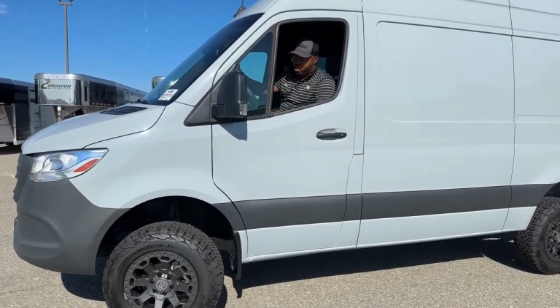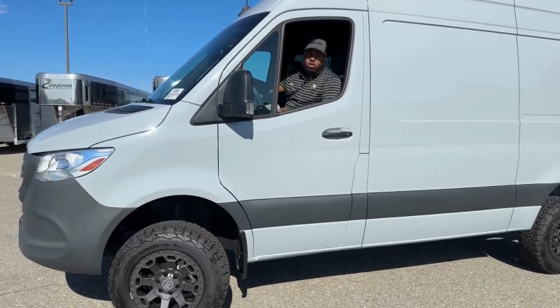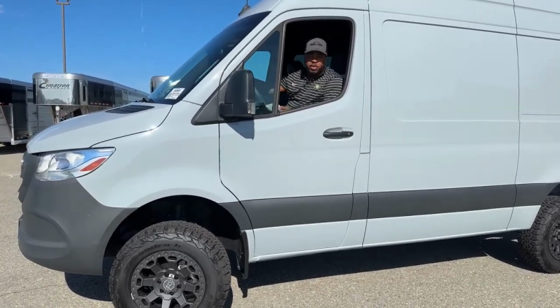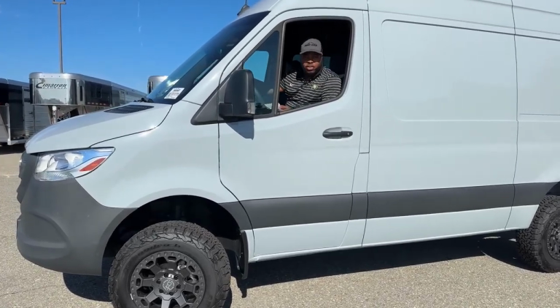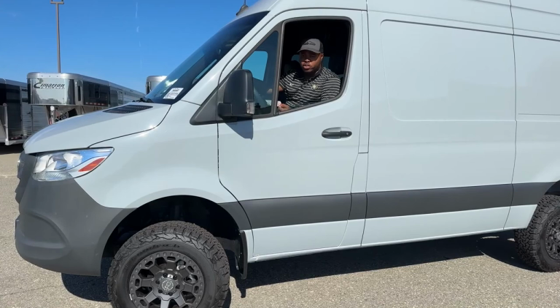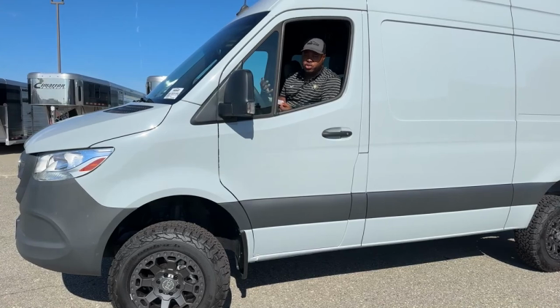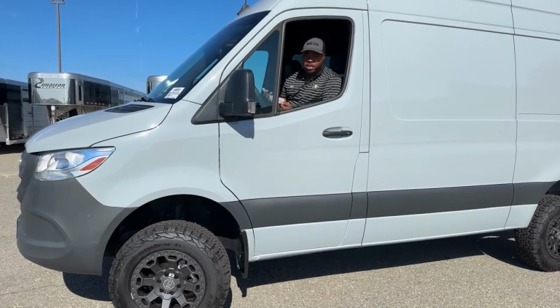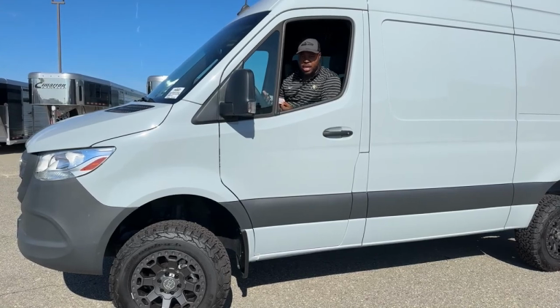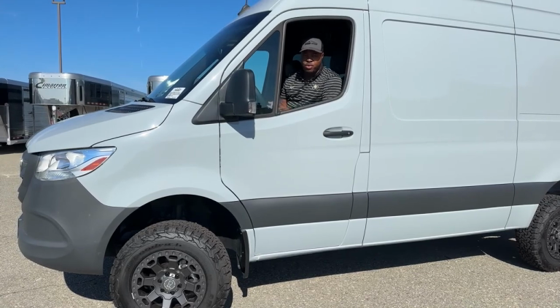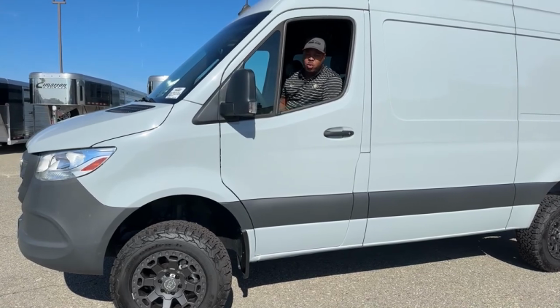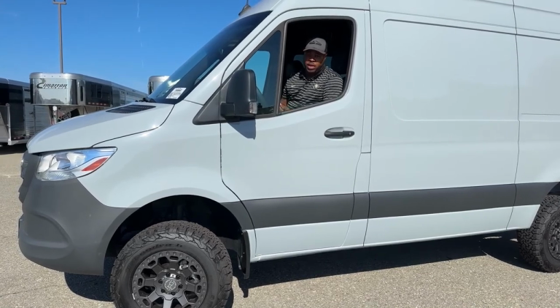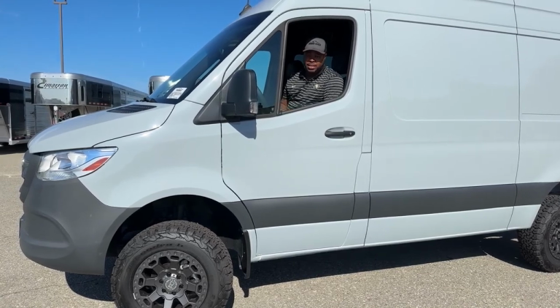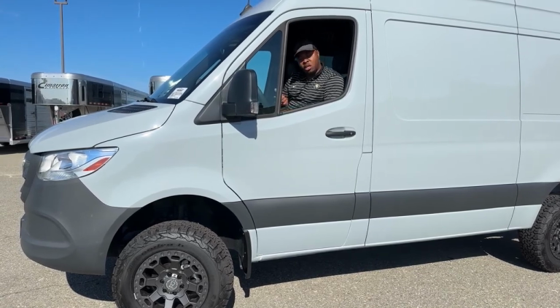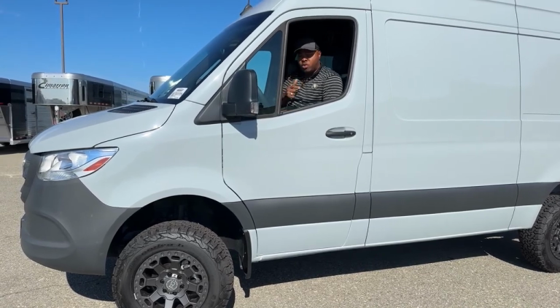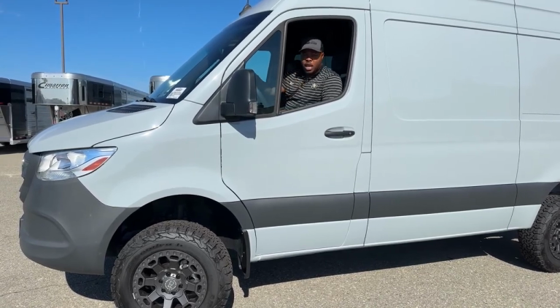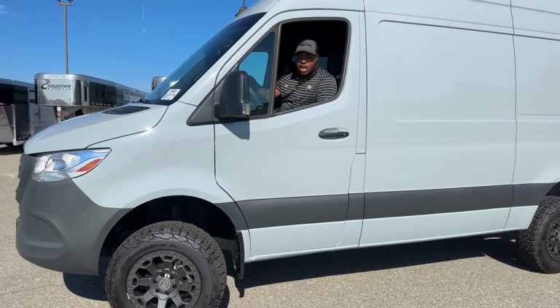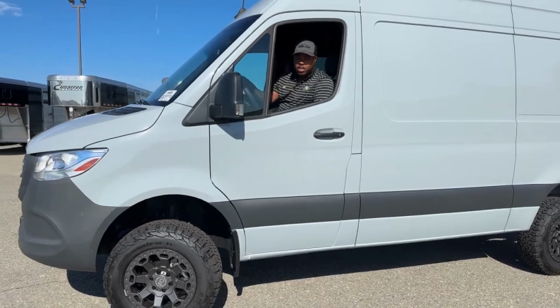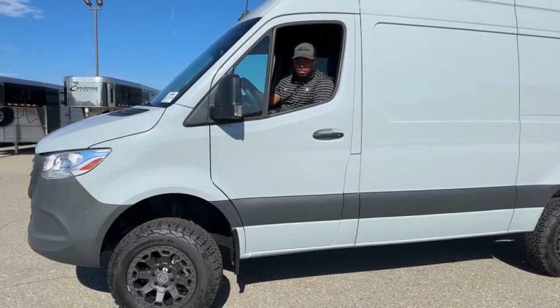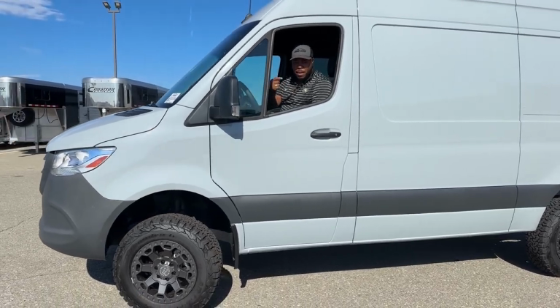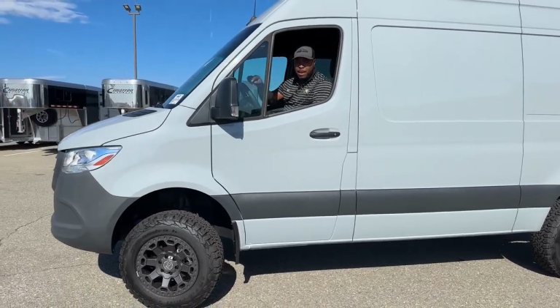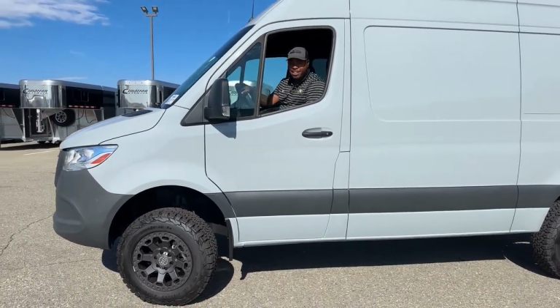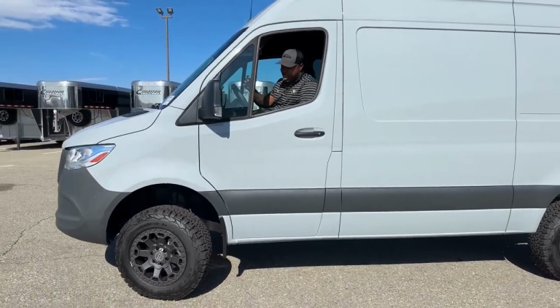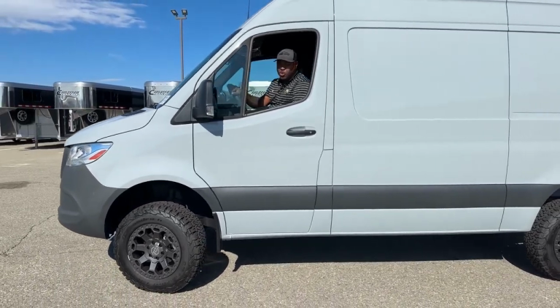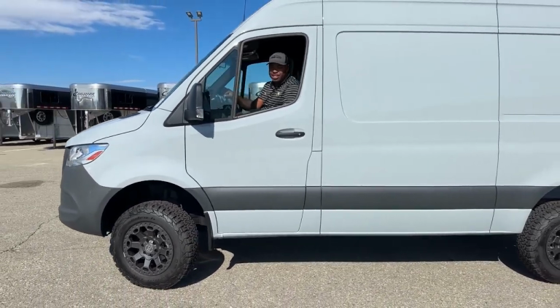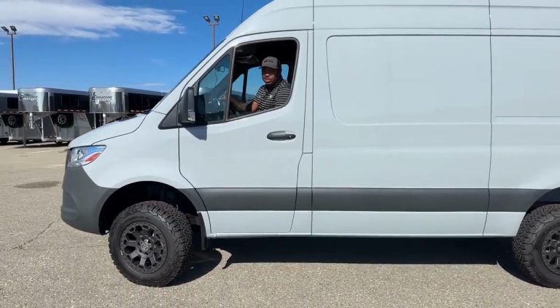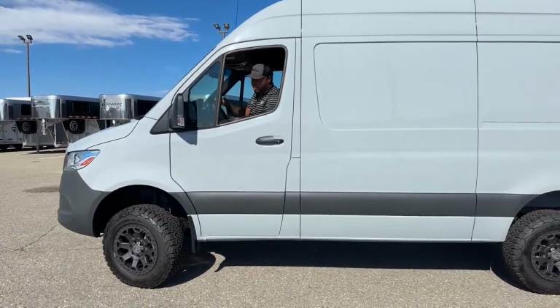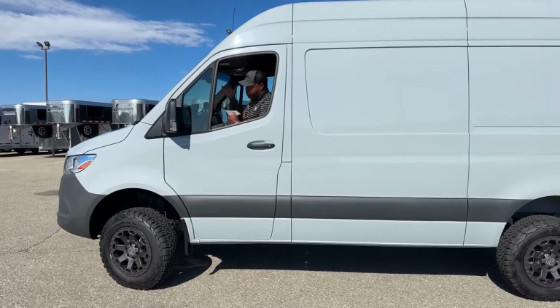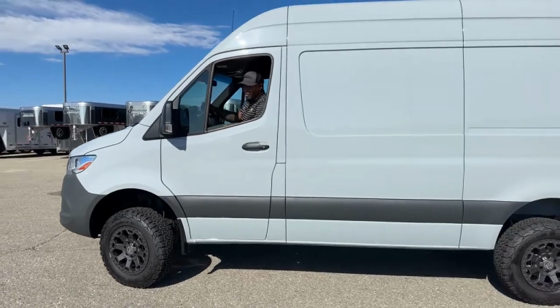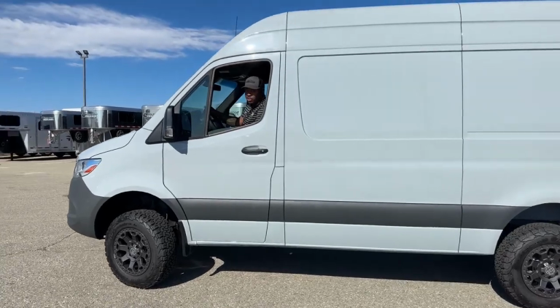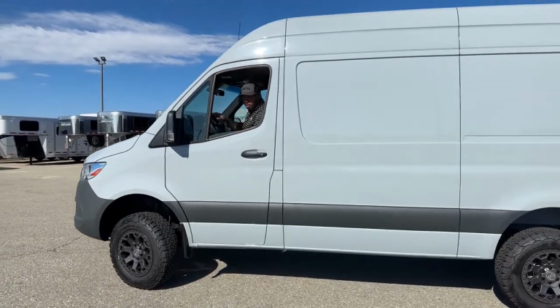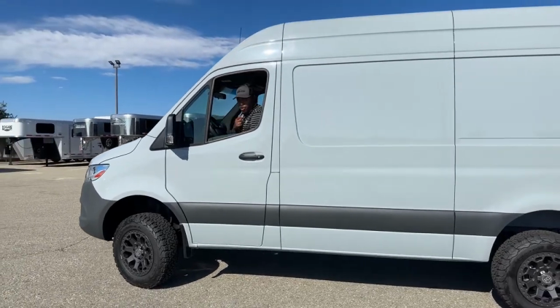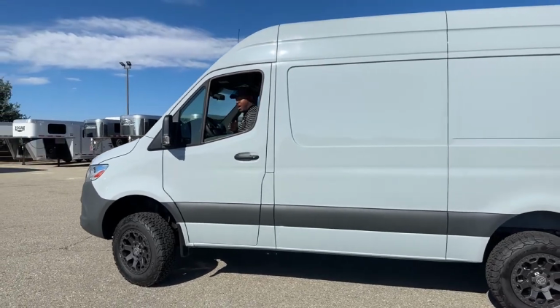We're going to go over some of the features and of course show you some of the things you can do with a unit like this. I'll have you guys meet me up at the back and I'll show you what the inside looks like, and of course if you guys have any questions feel free to reach out.